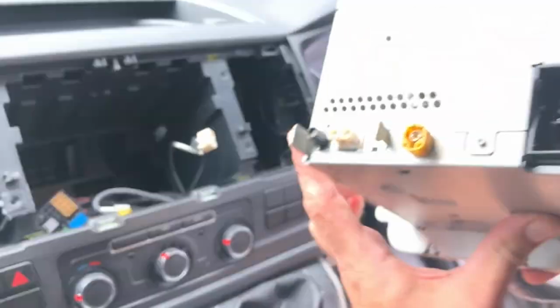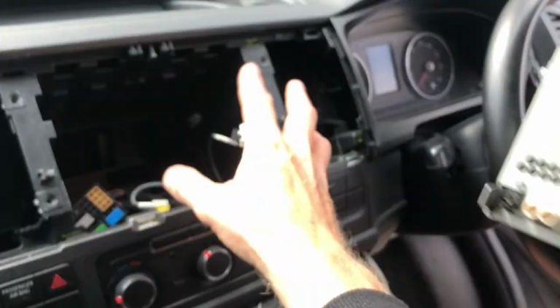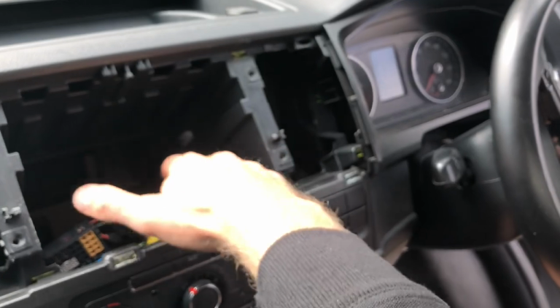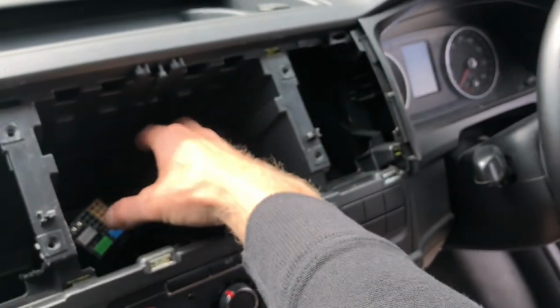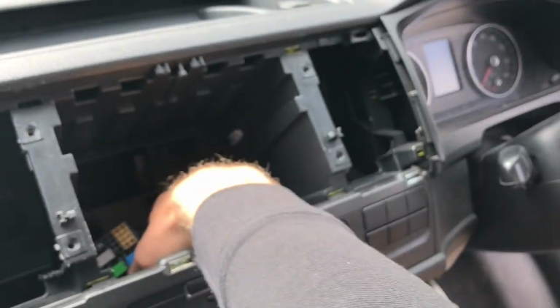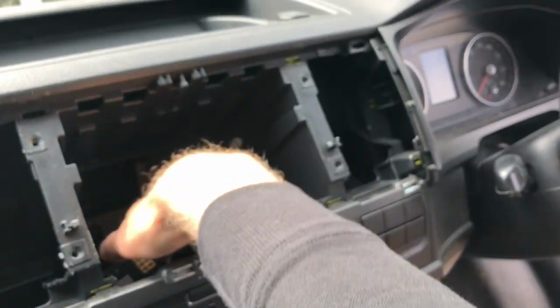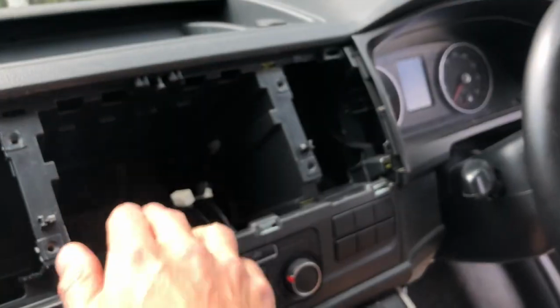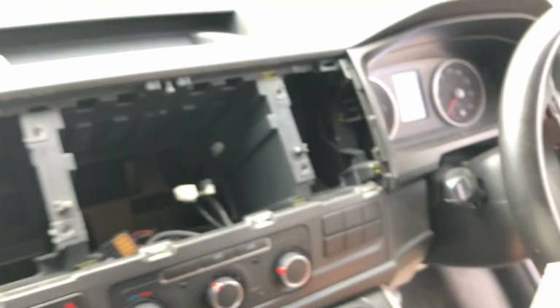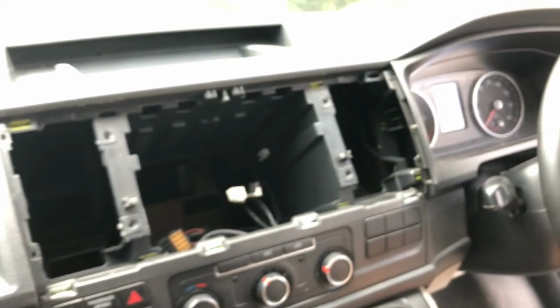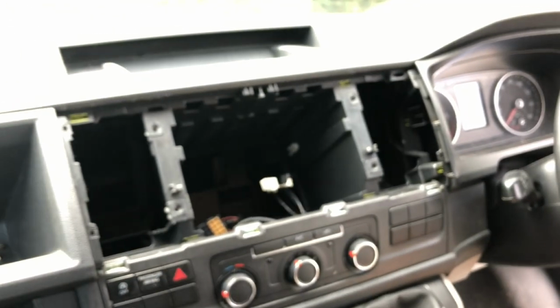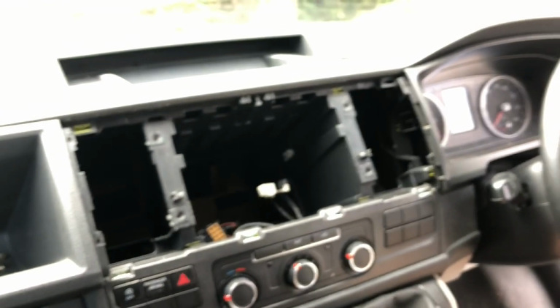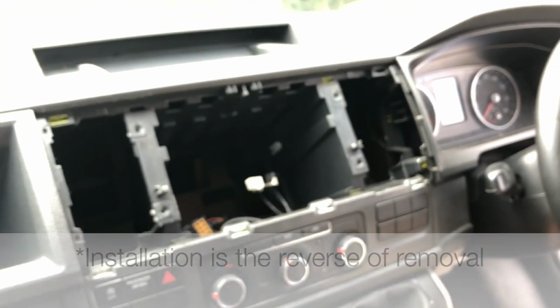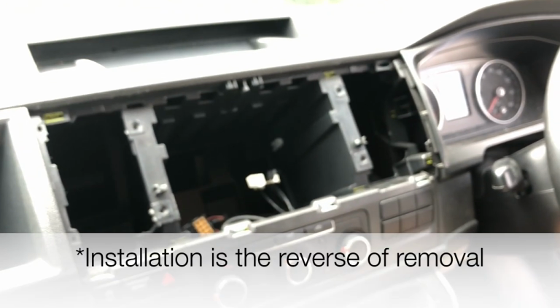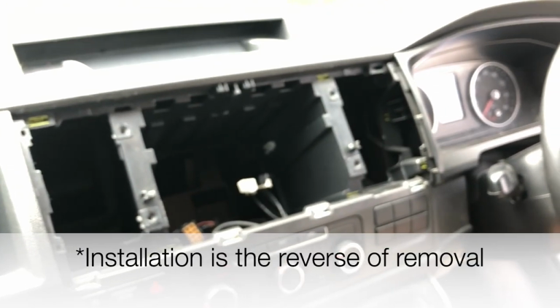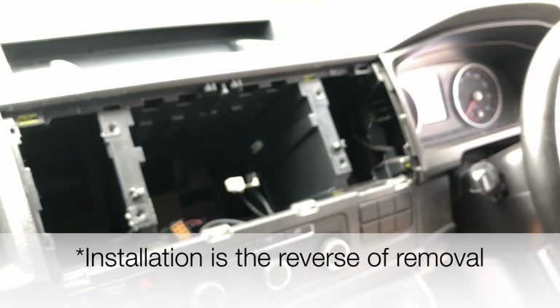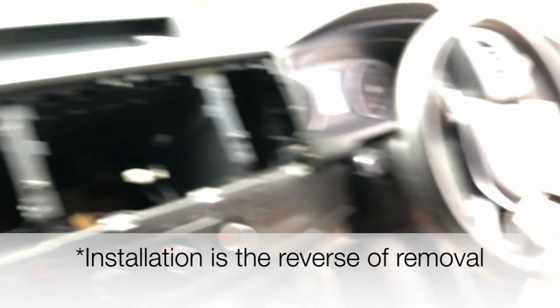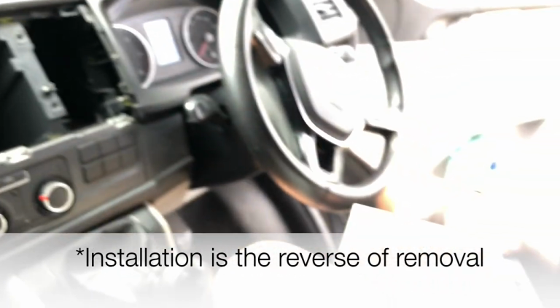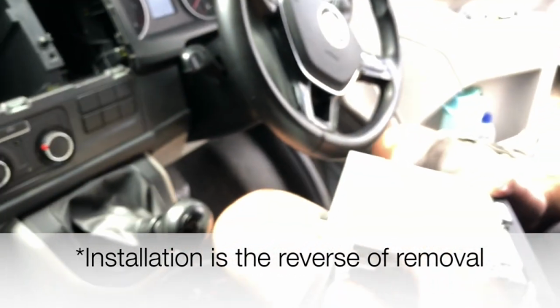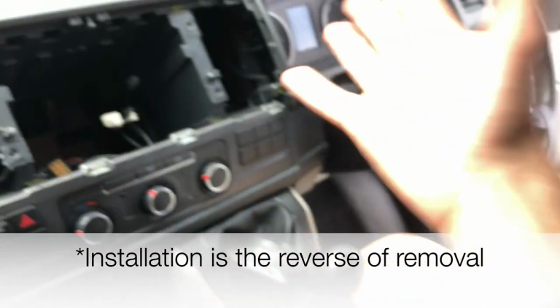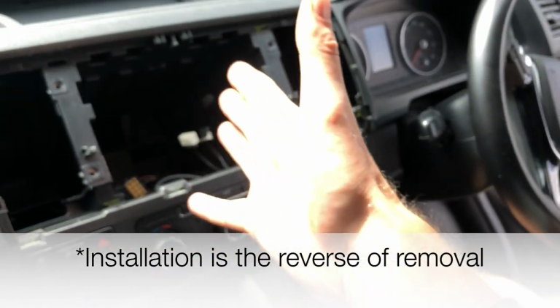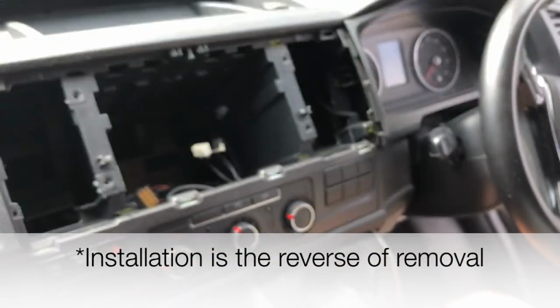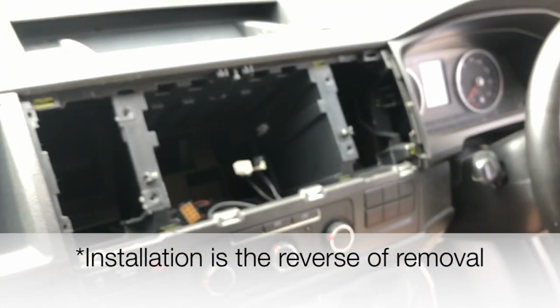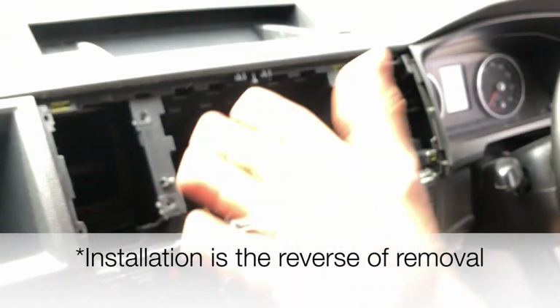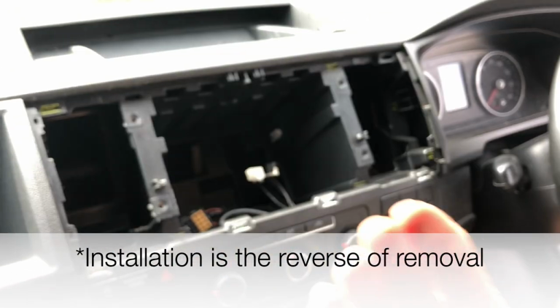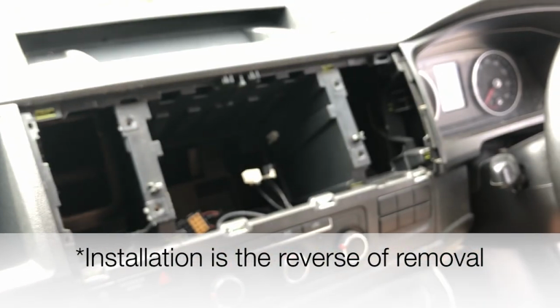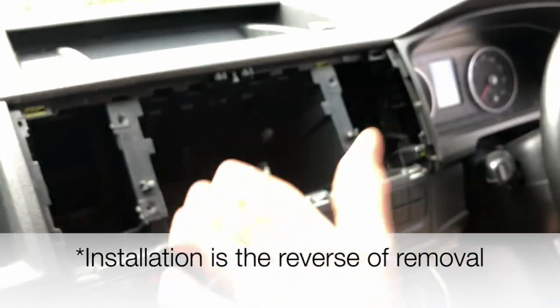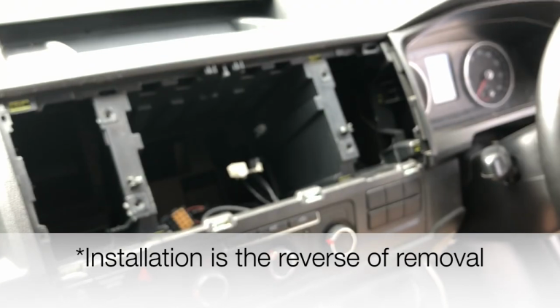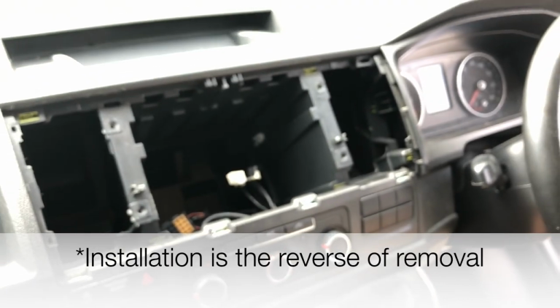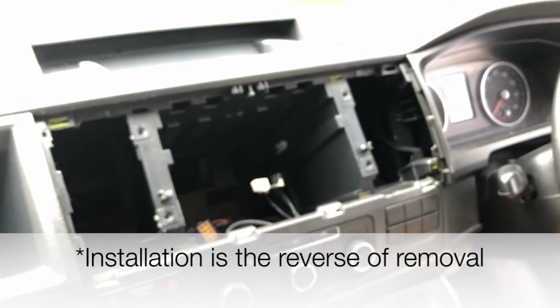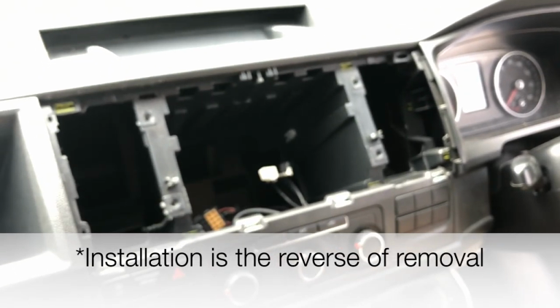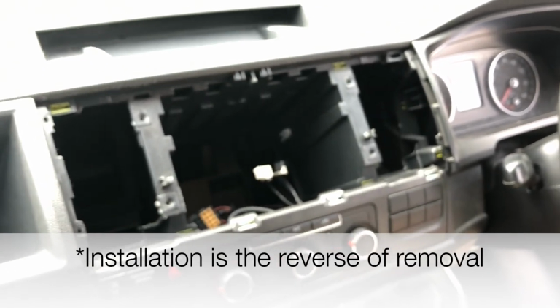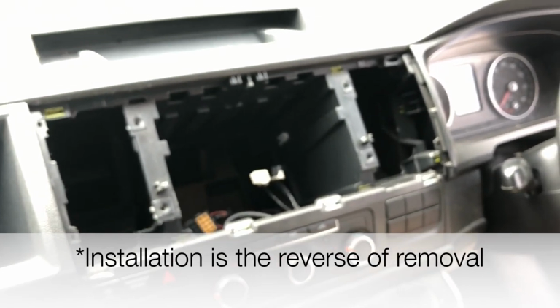Be delicate and everything is out — that's the unit out. You can just push these in while it sits. When you wish to put it back, you just need to reverse the removal steps to put it back in, and that's all. Thank you very much.